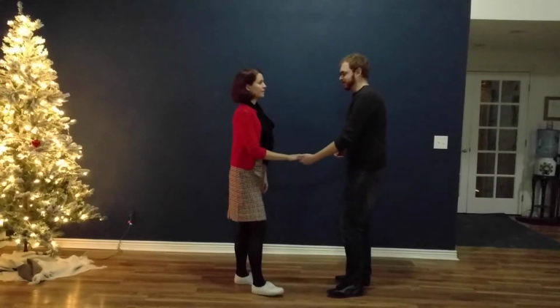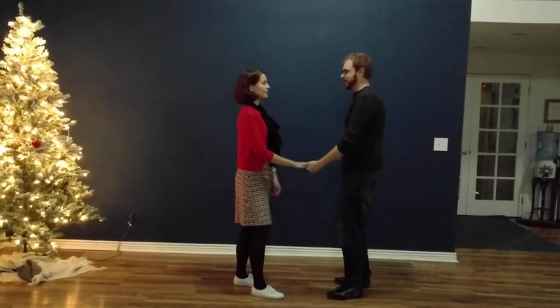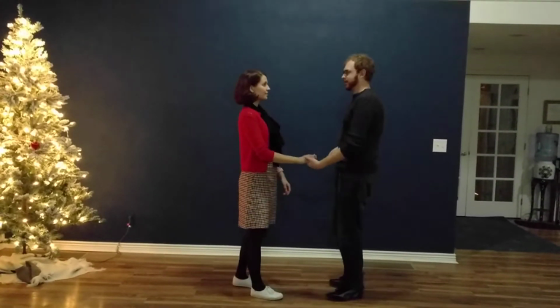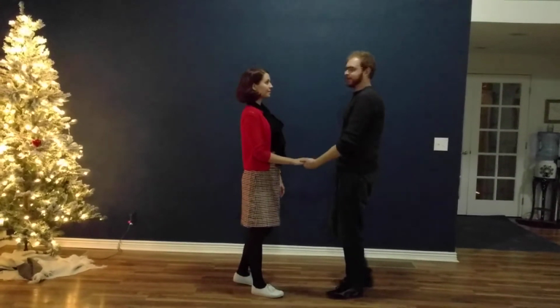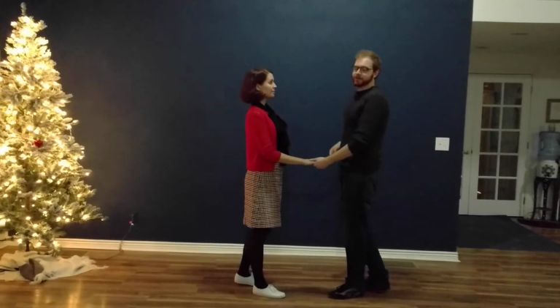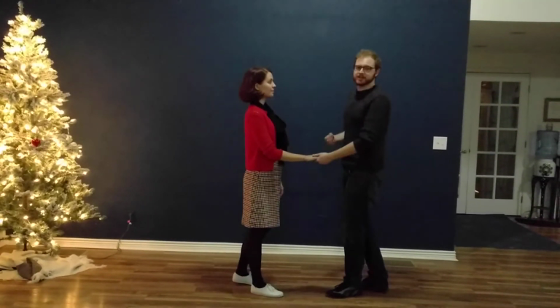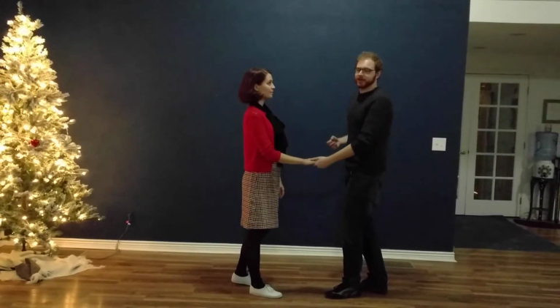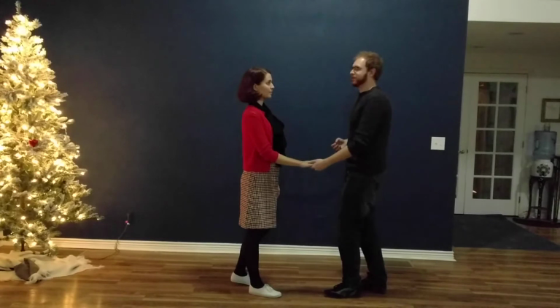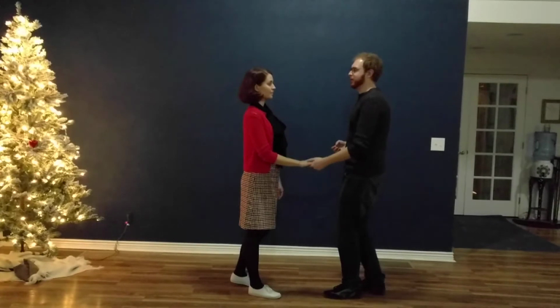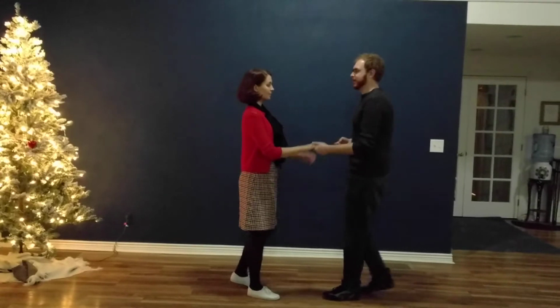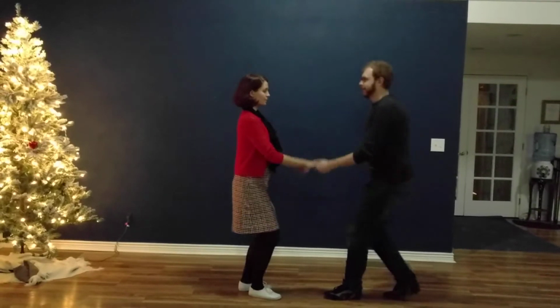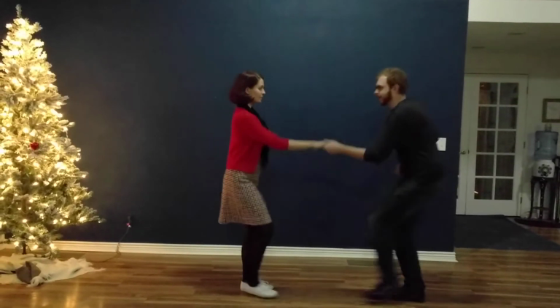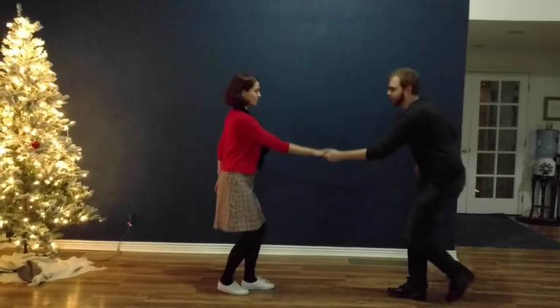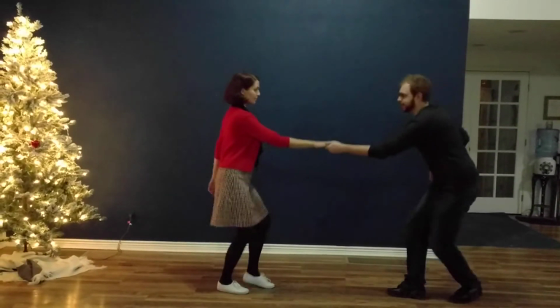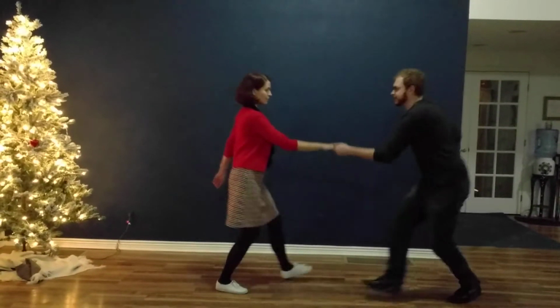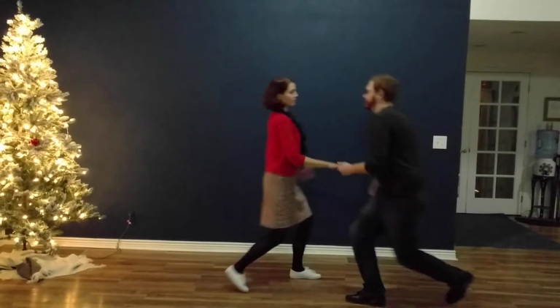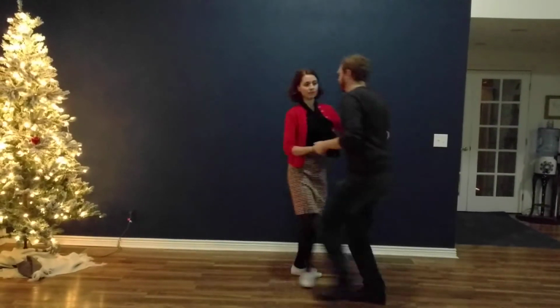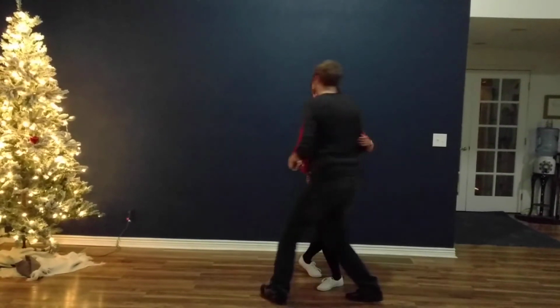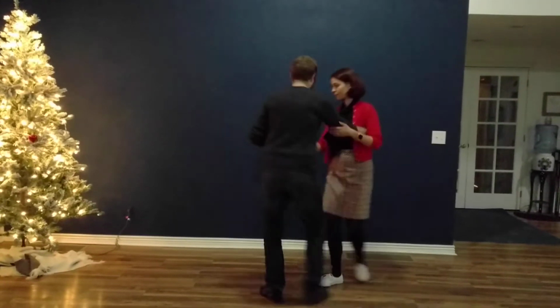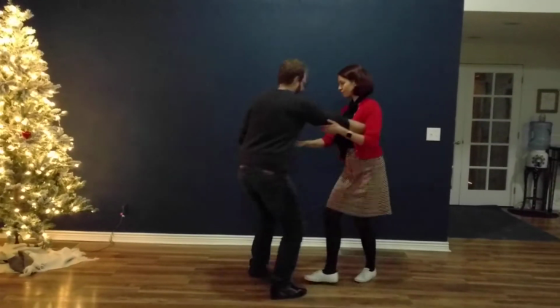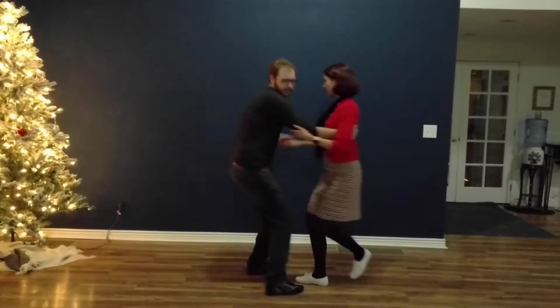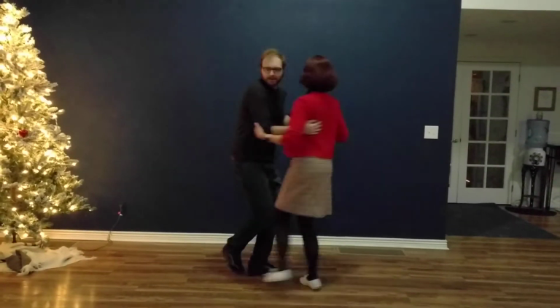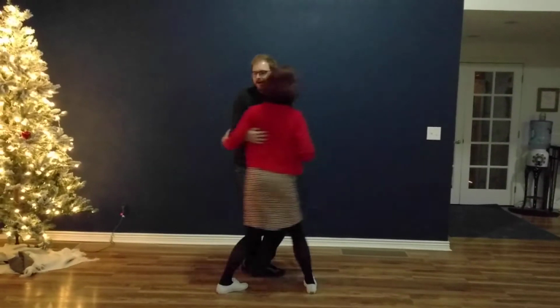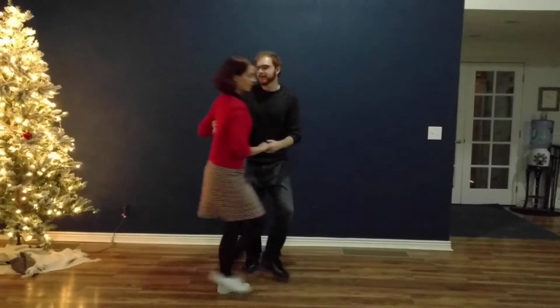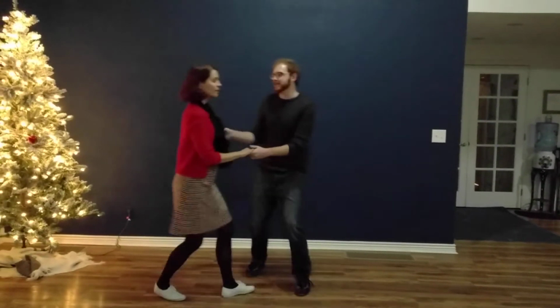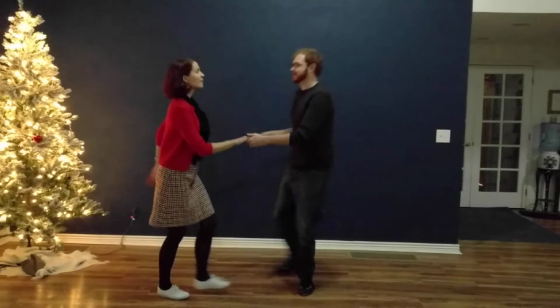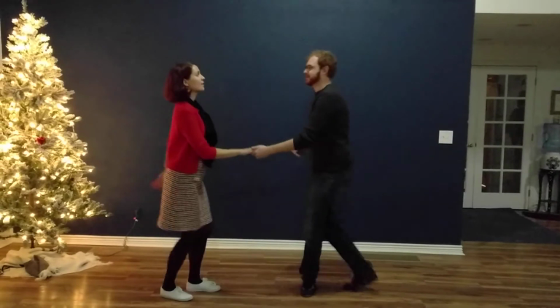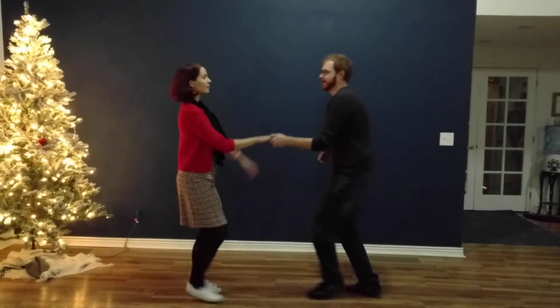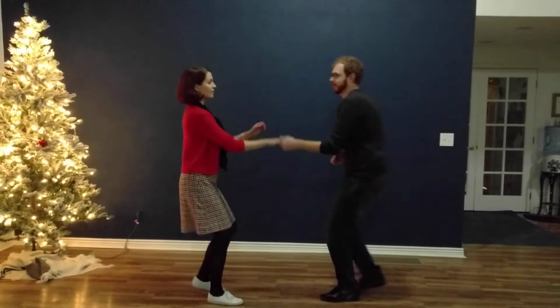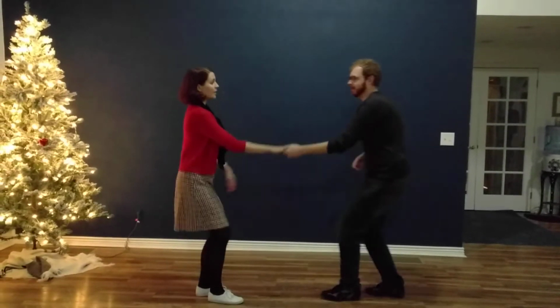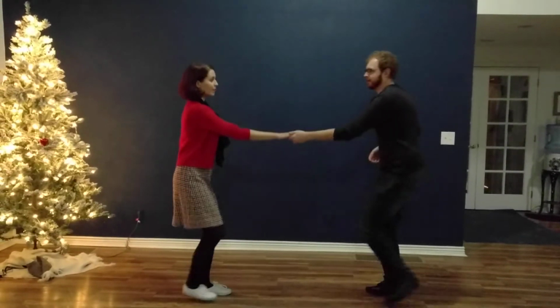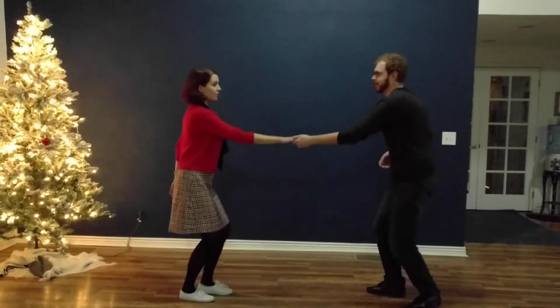We started from the swing out from open — one, two, three, four, five, six, seven, eight — another angle.